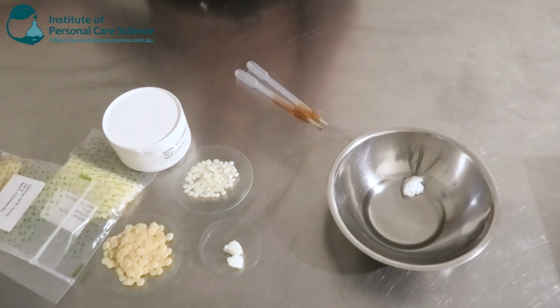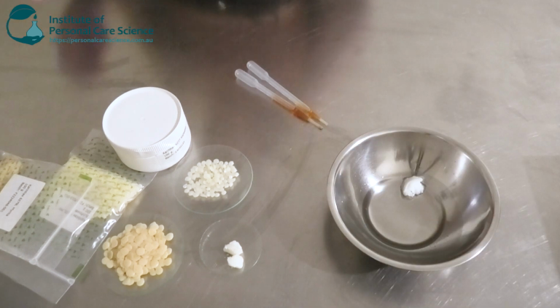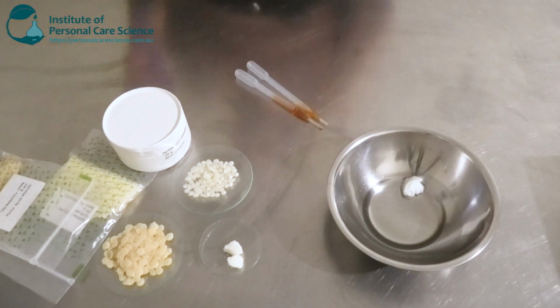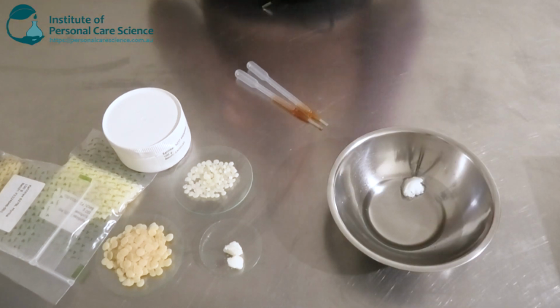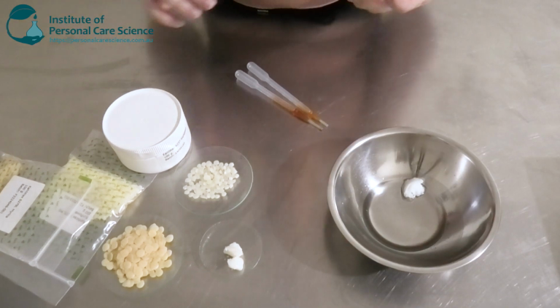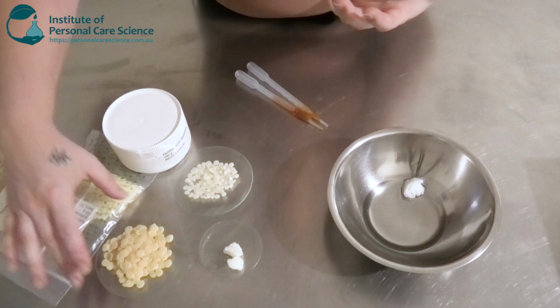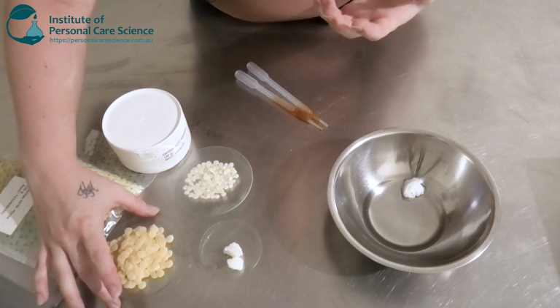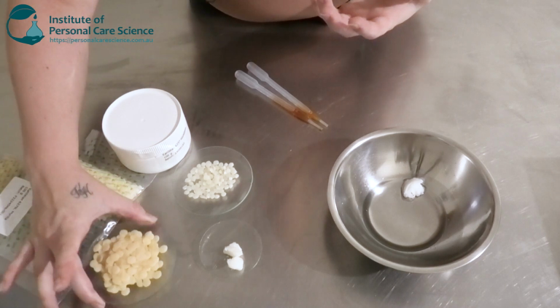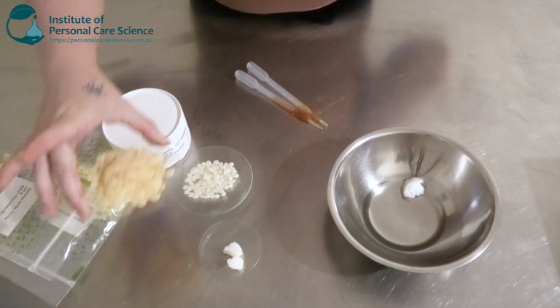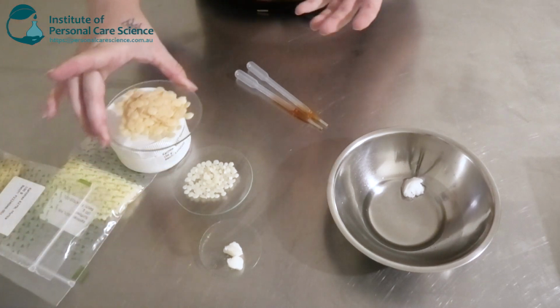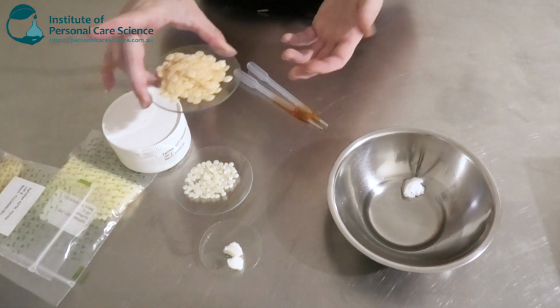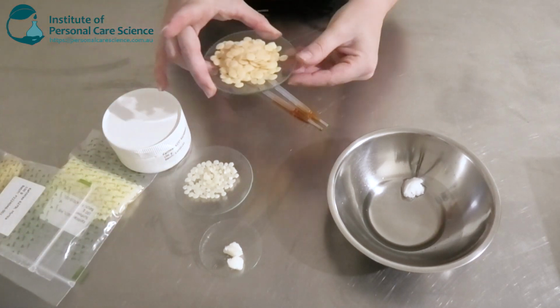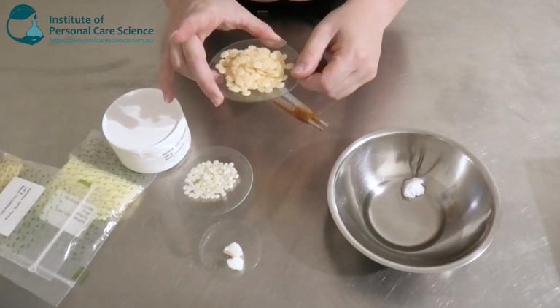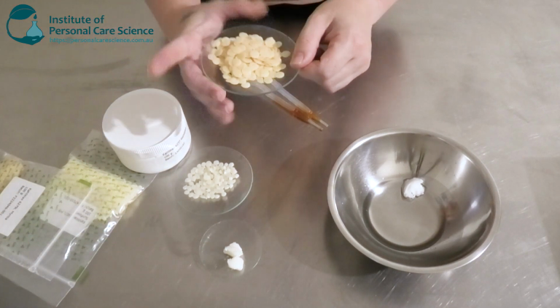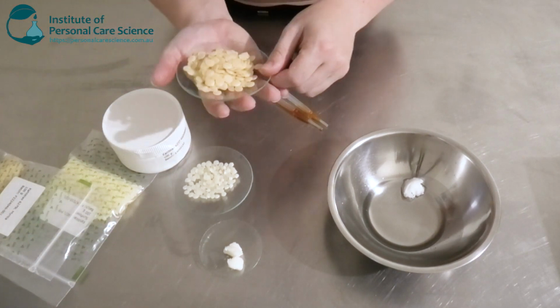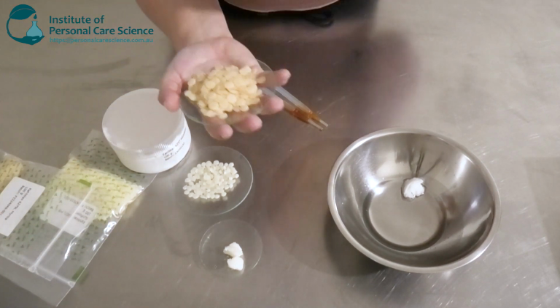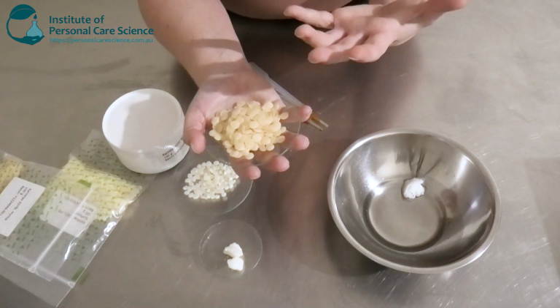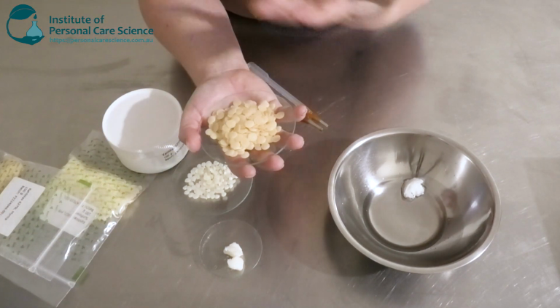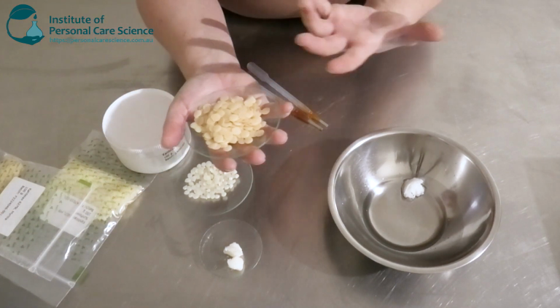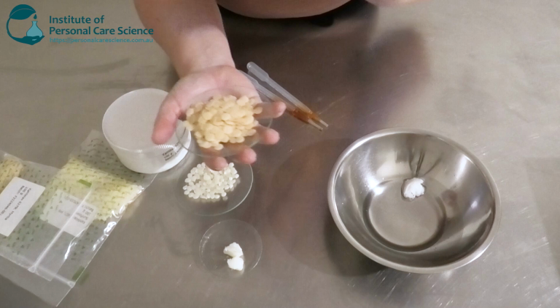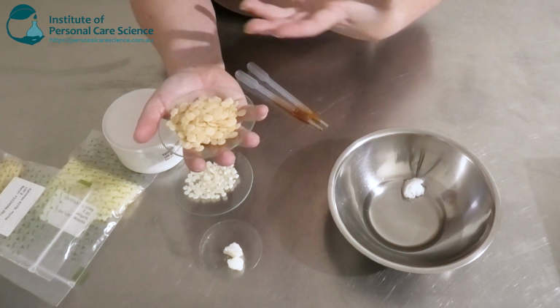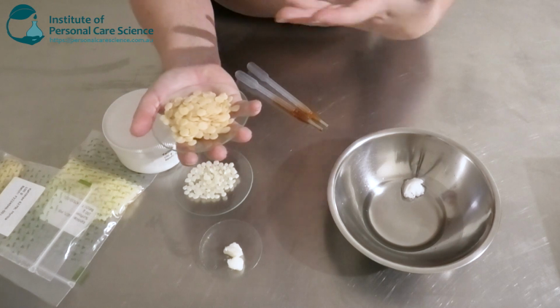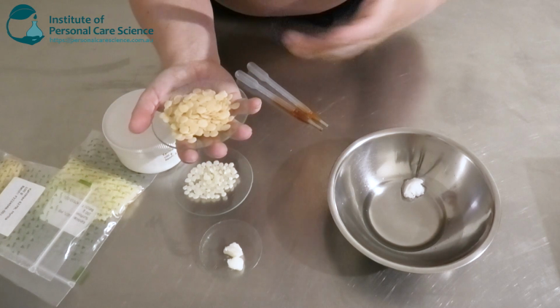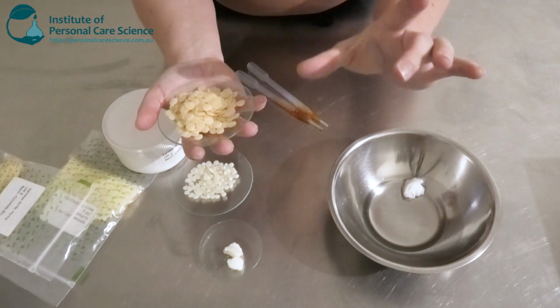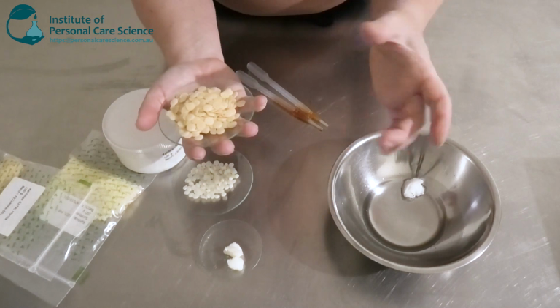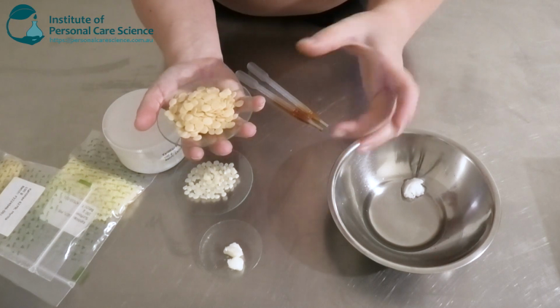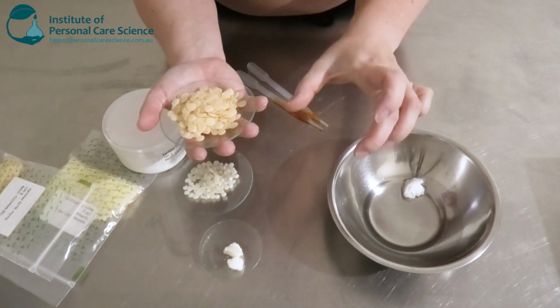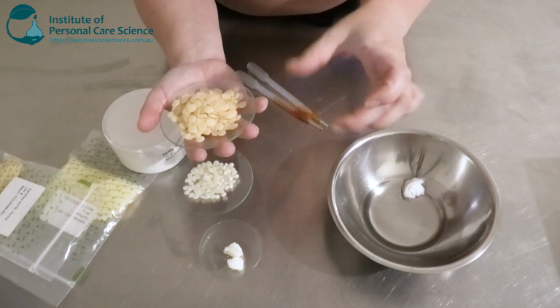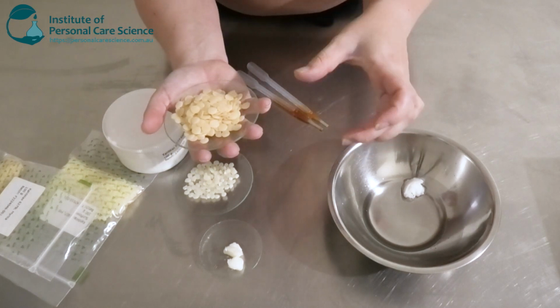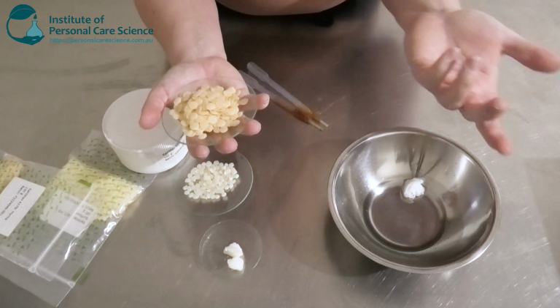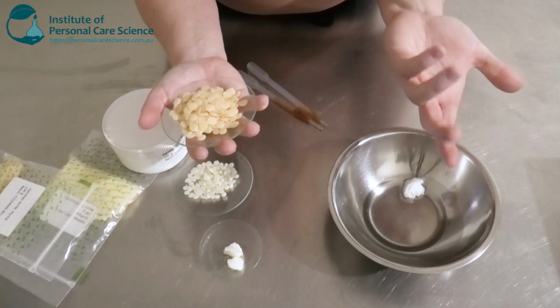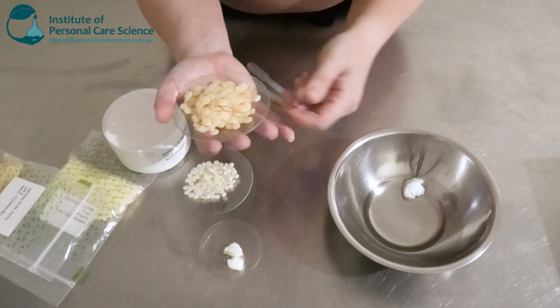You do want to have a good balance of soft and hard waxes. You want a hard wax to make it more stable and thicken it up, because it will probably be in a pot, jar, or in a stick form.